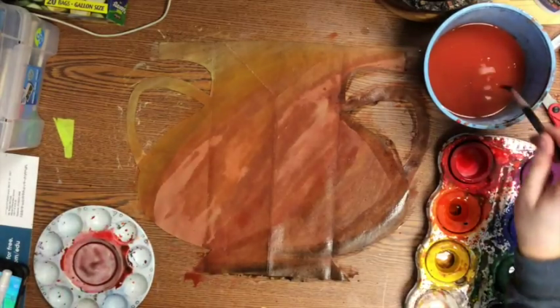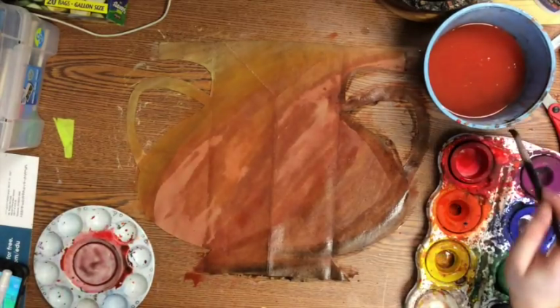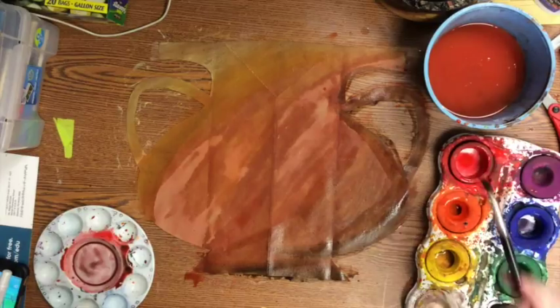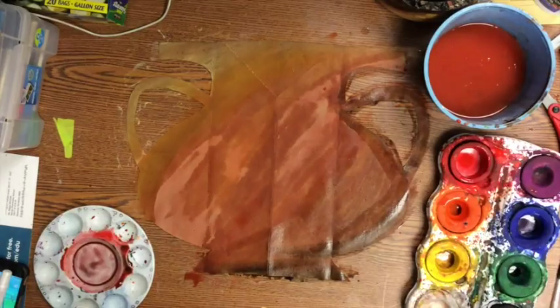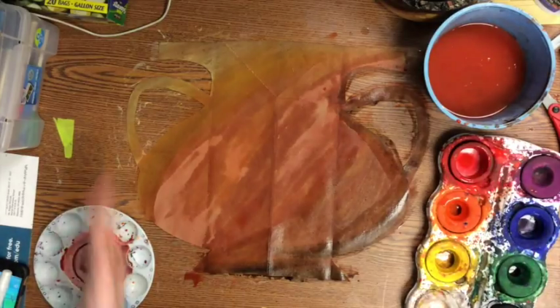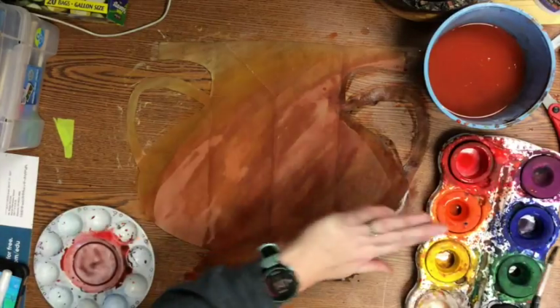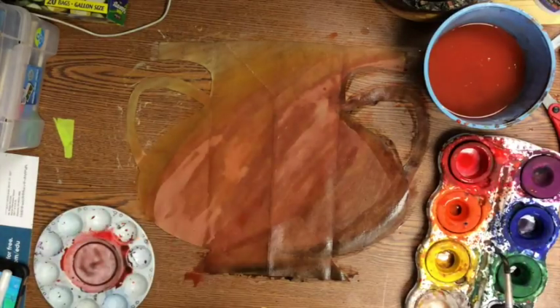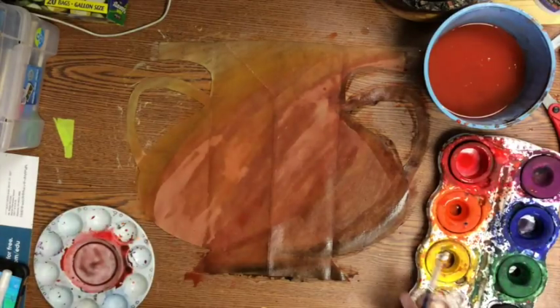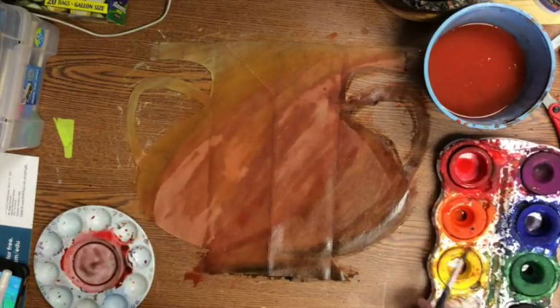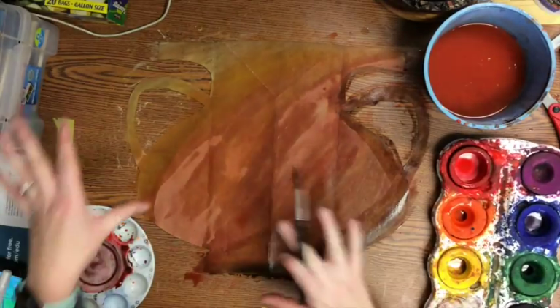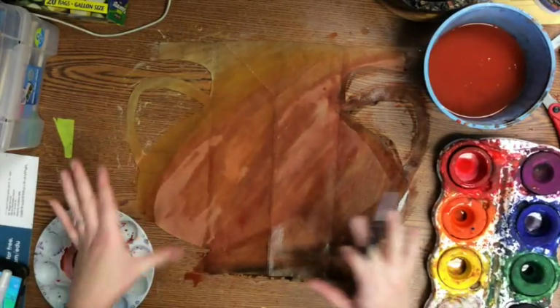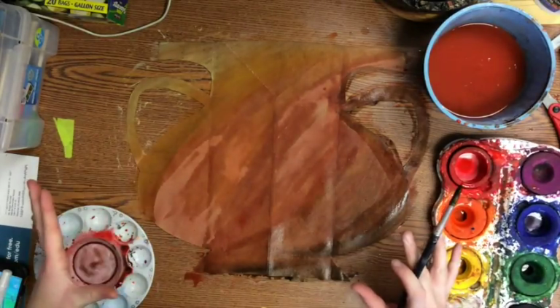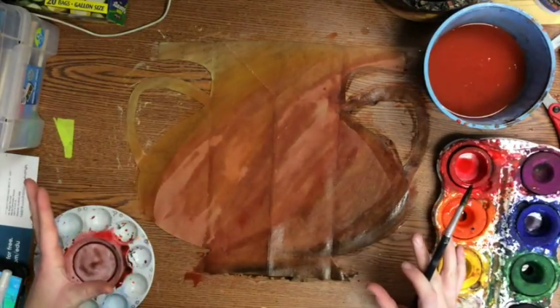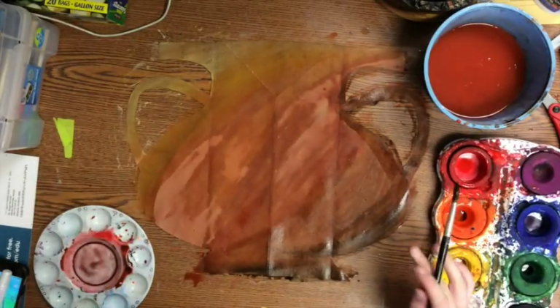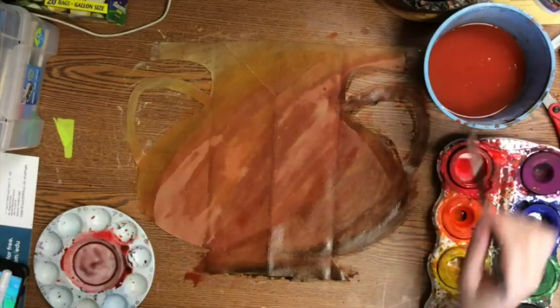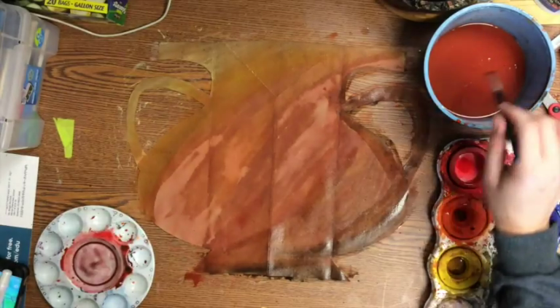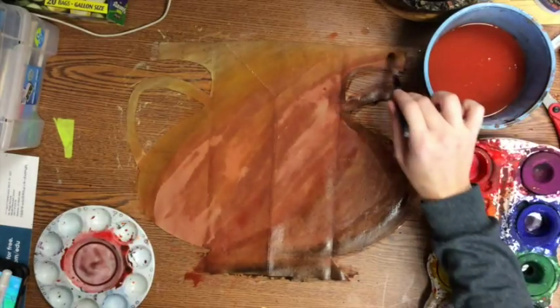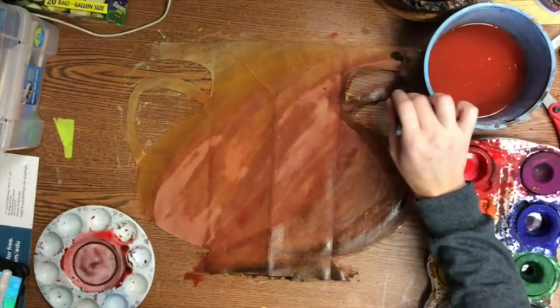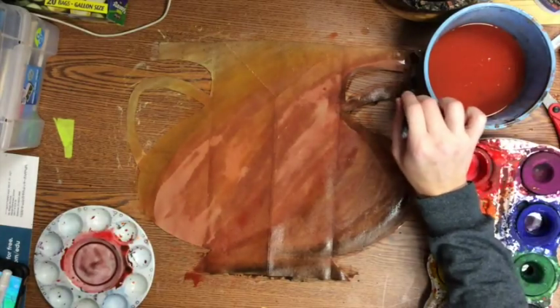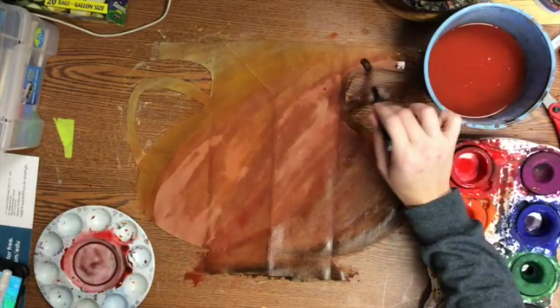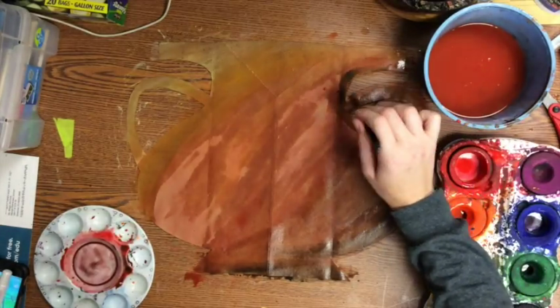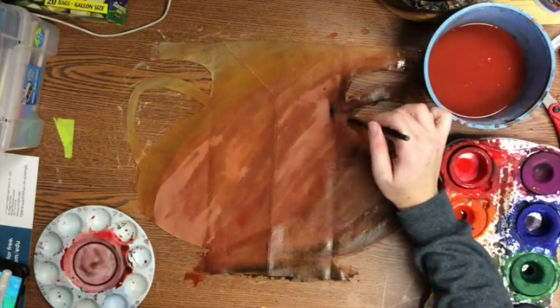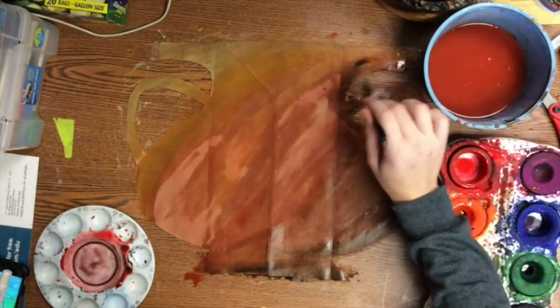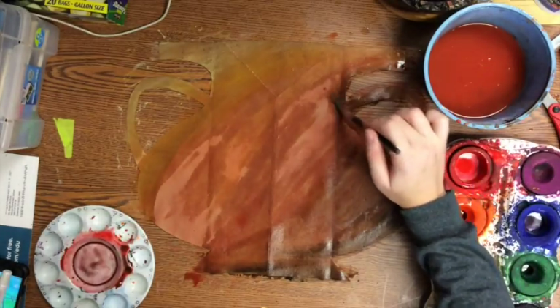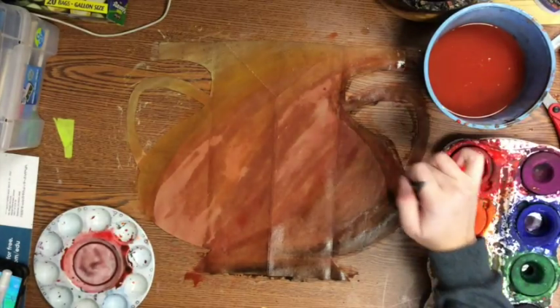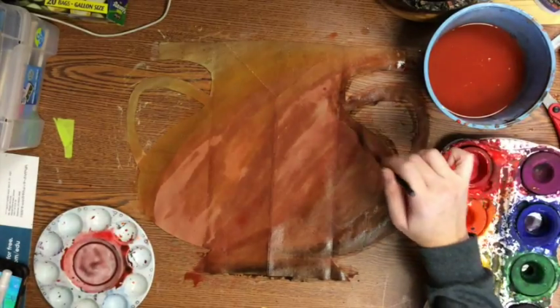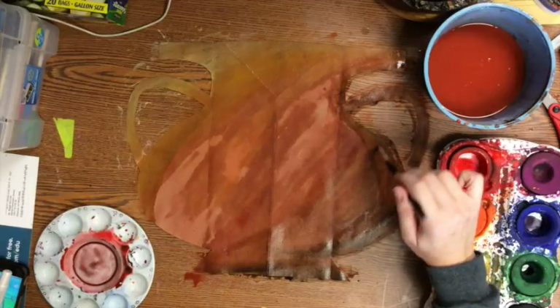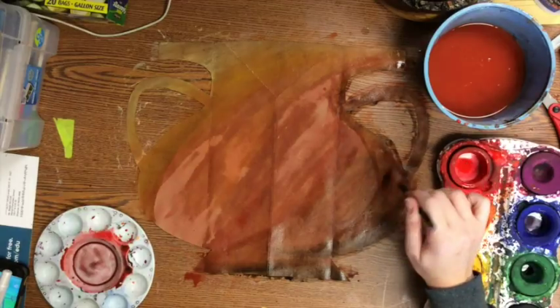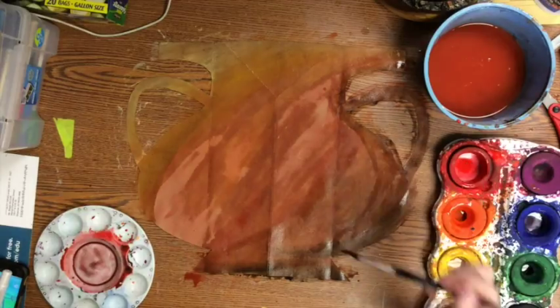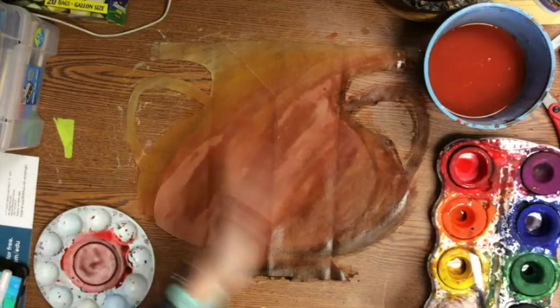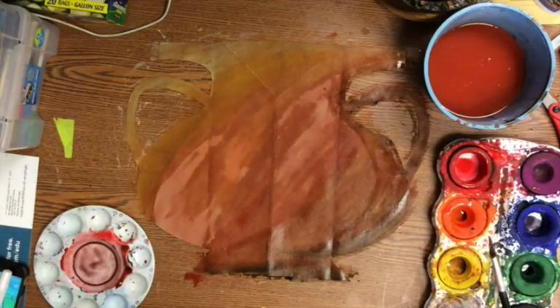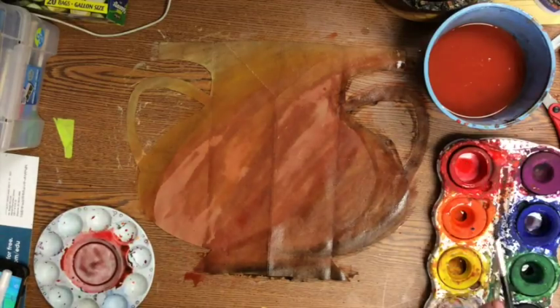That gives it a little bit more of a three-dimensional look. It's a little uneven and splotchy right now, but as it dries that's going to give it a really nice, more realistic coloring than just one flat color.